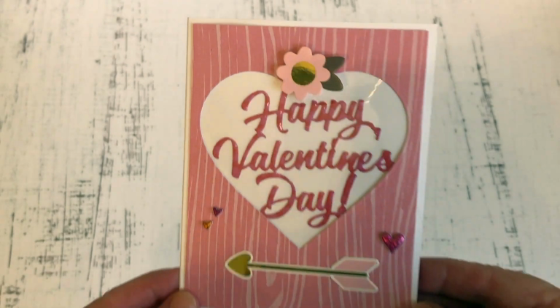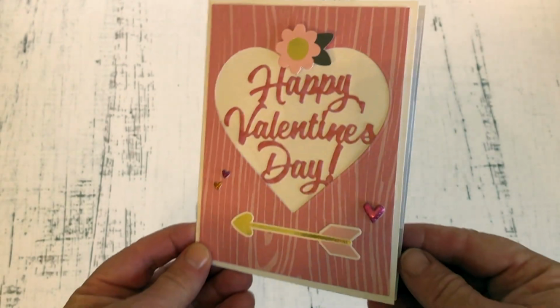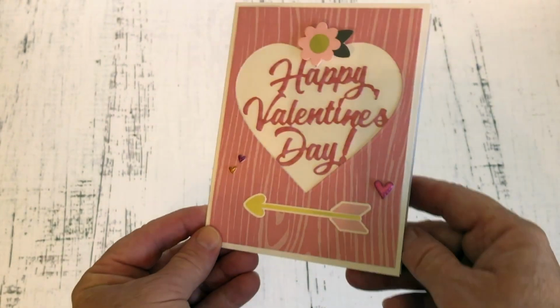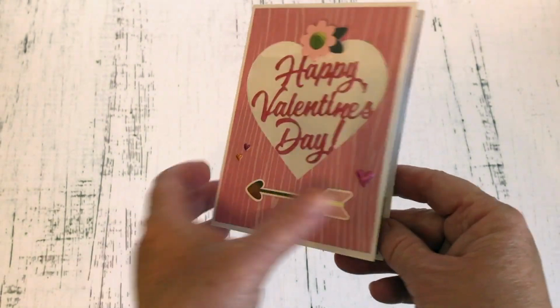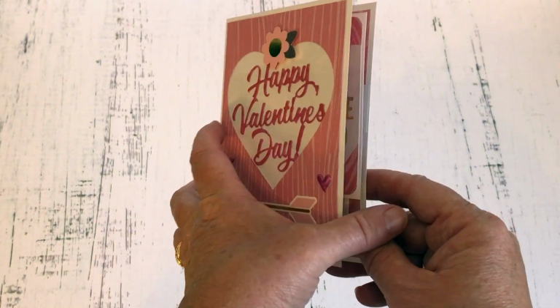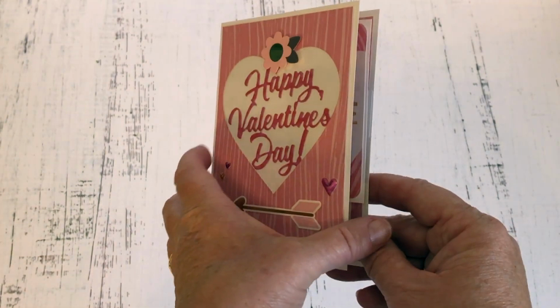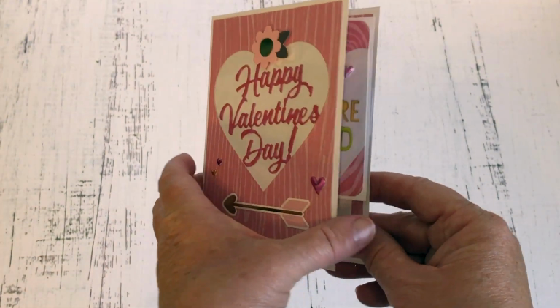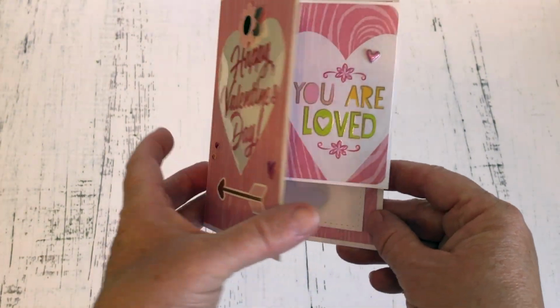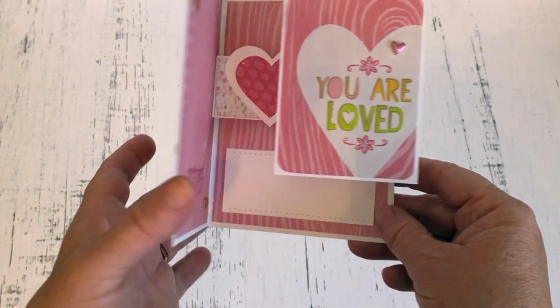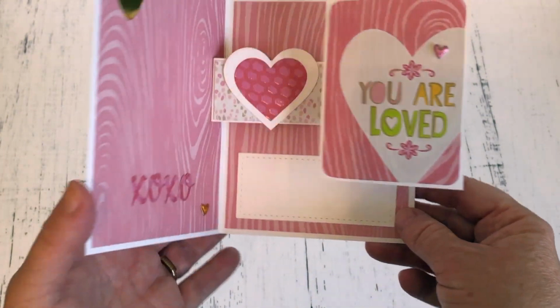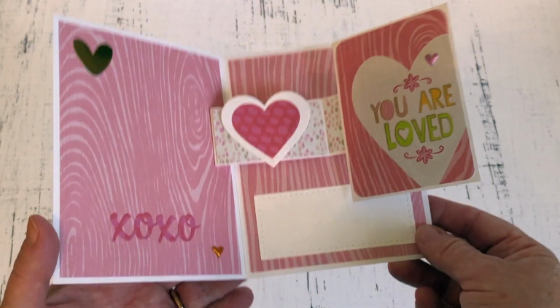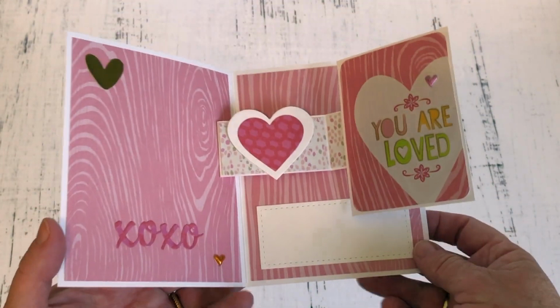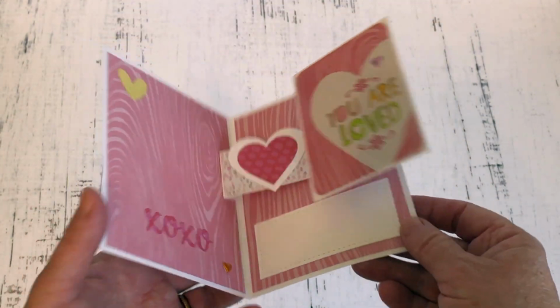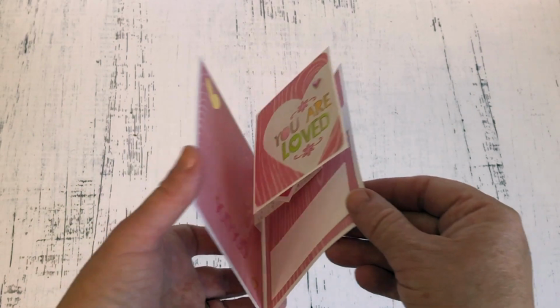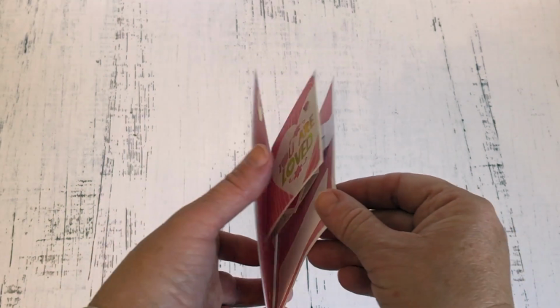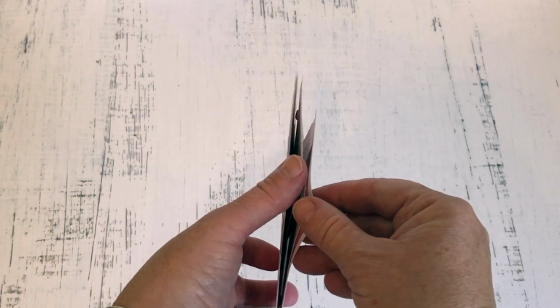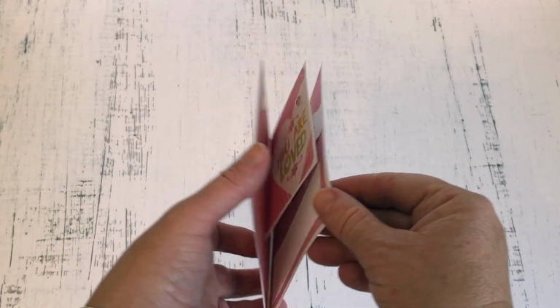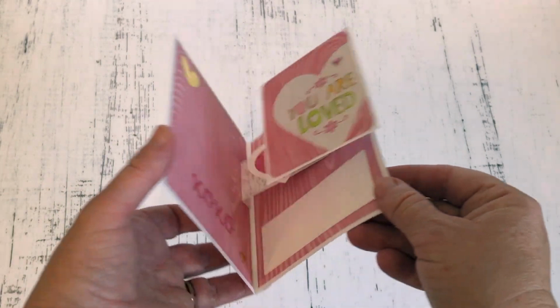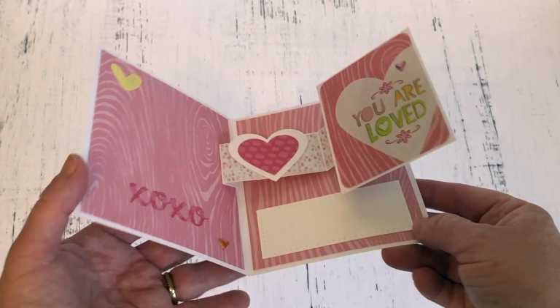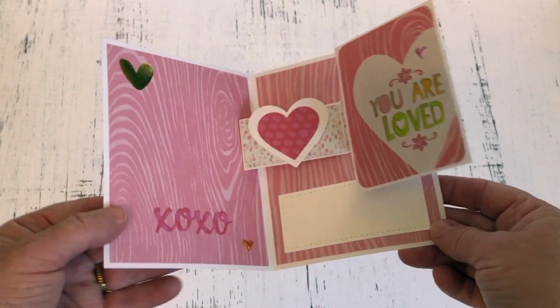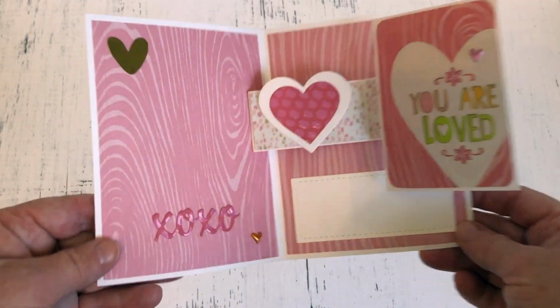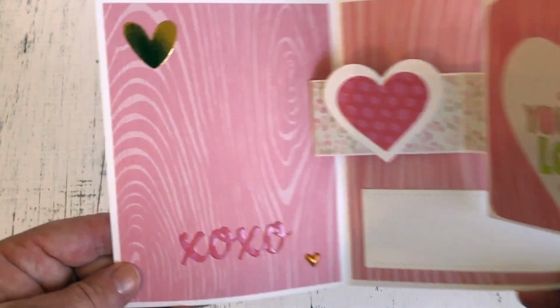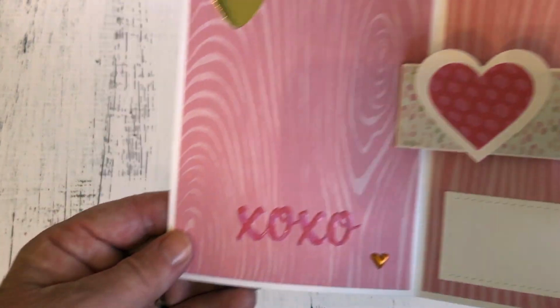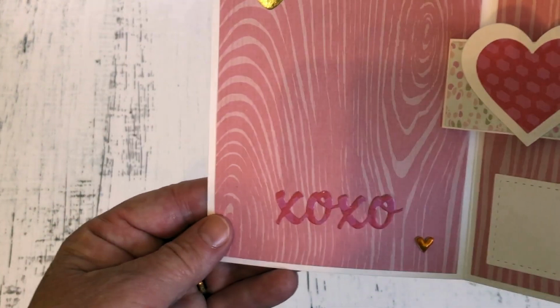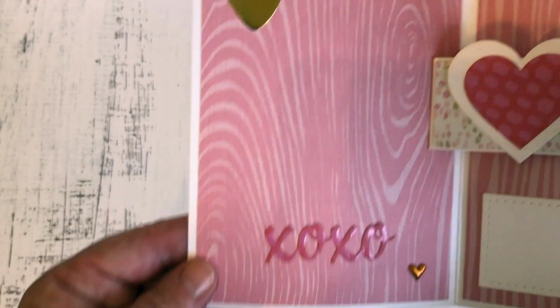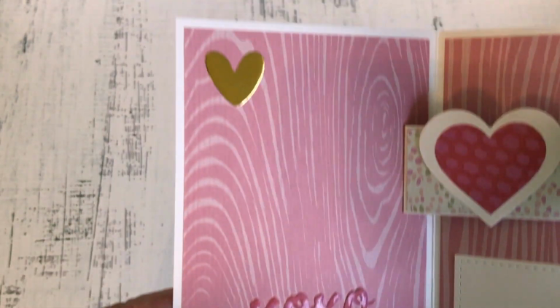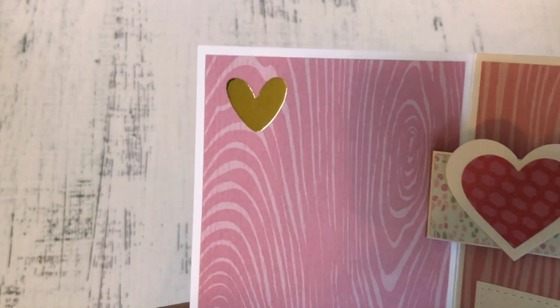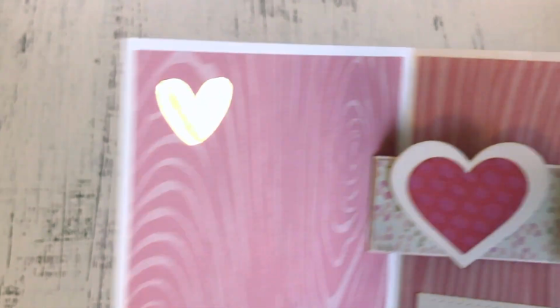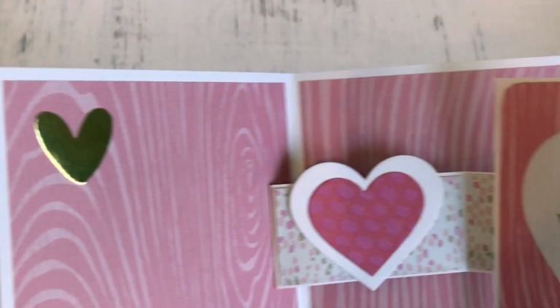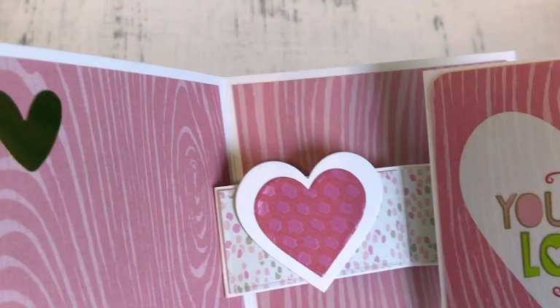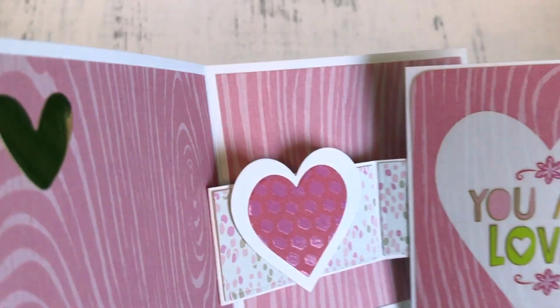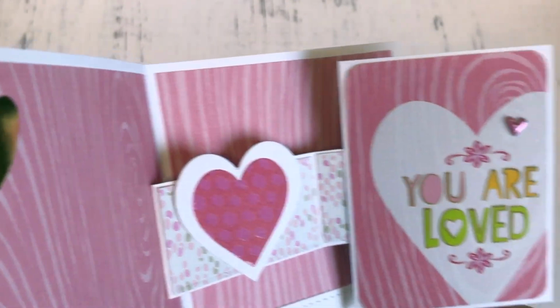Inside I used Karen Burniston's Rockin' Rectangle. This is a really great generic die set that gives some cool action to whatever it is you adhere to that panel on the right hand side.